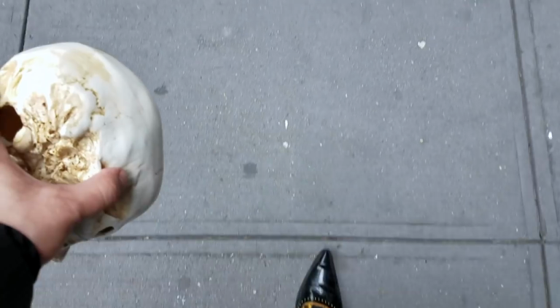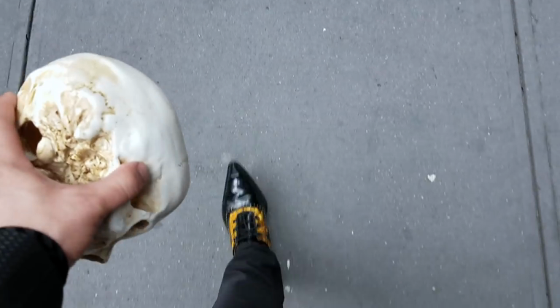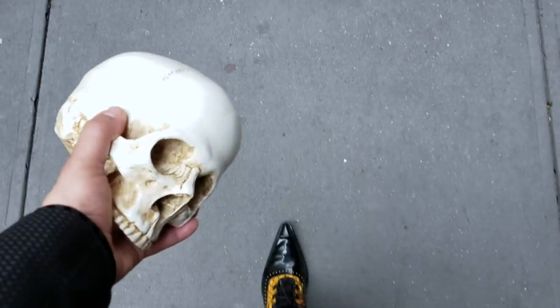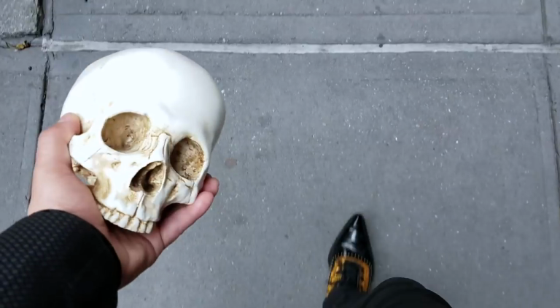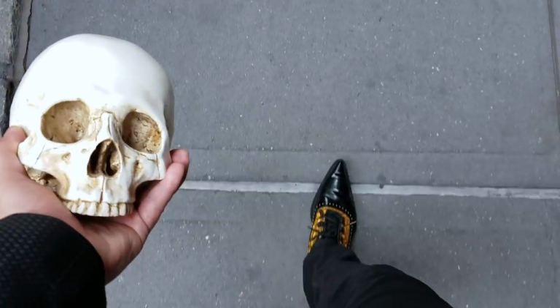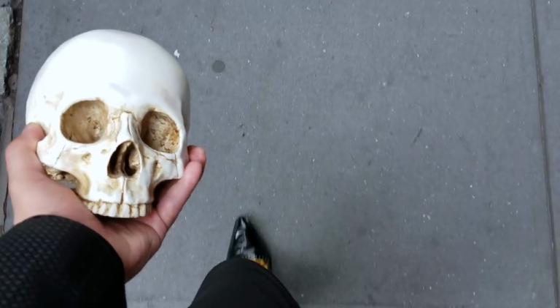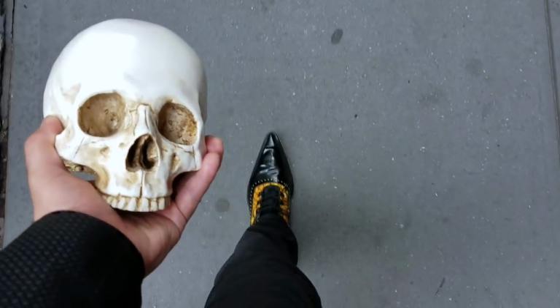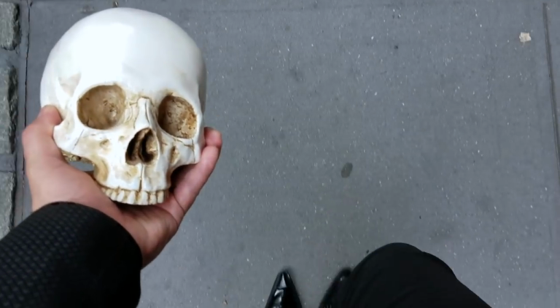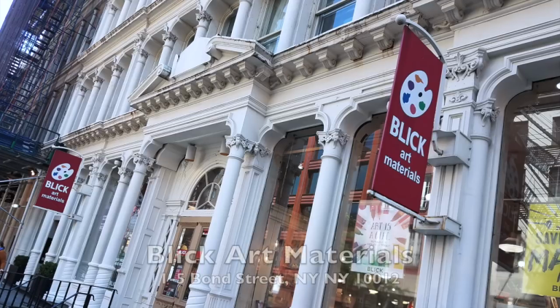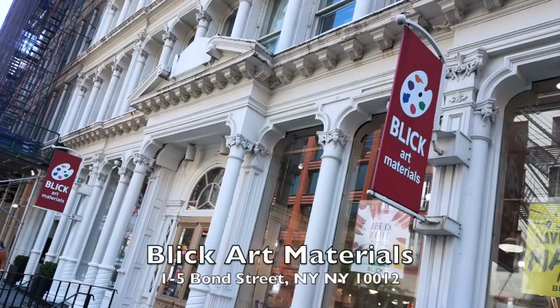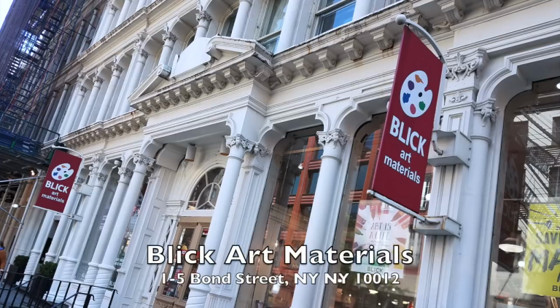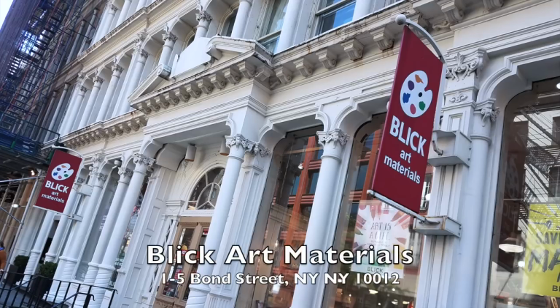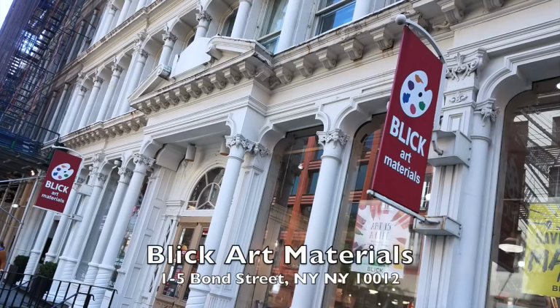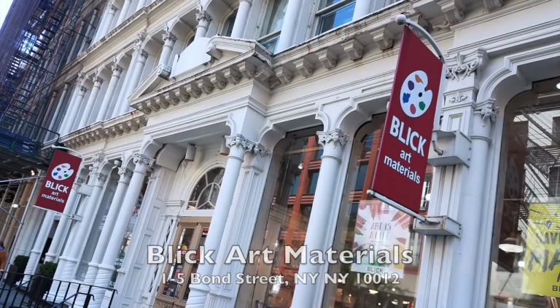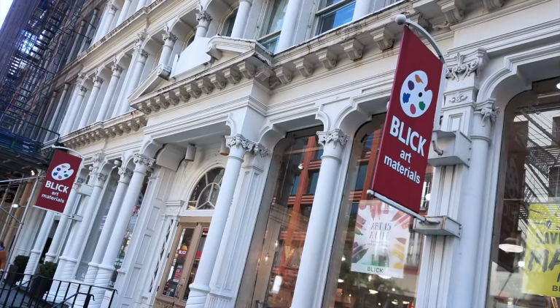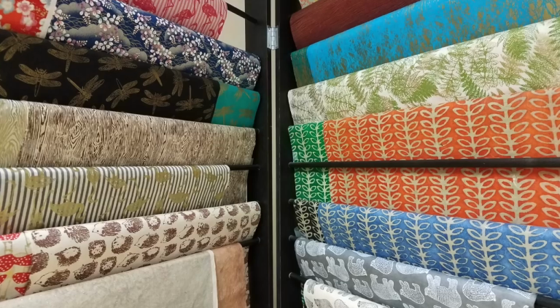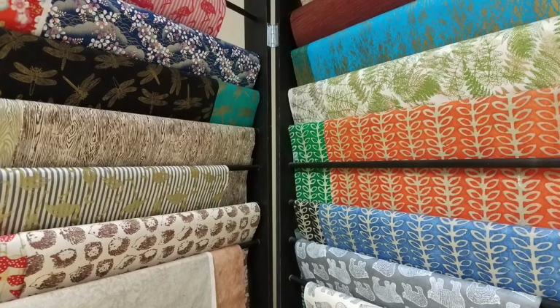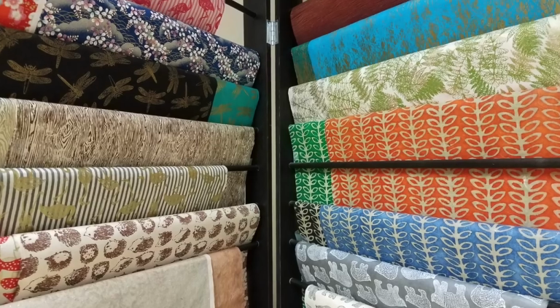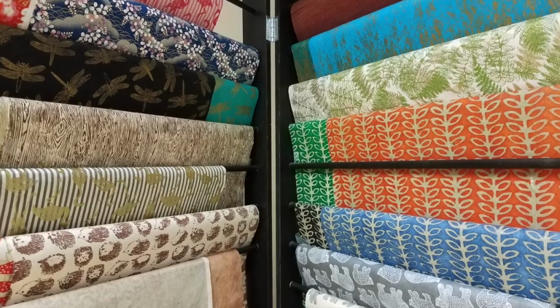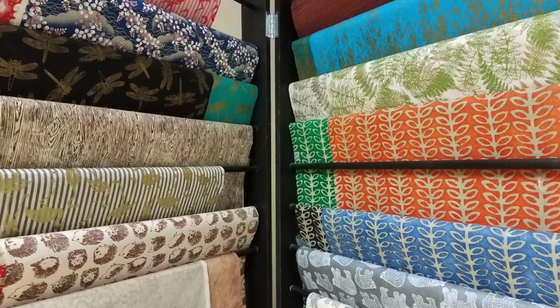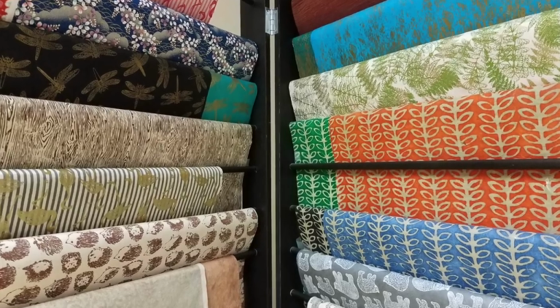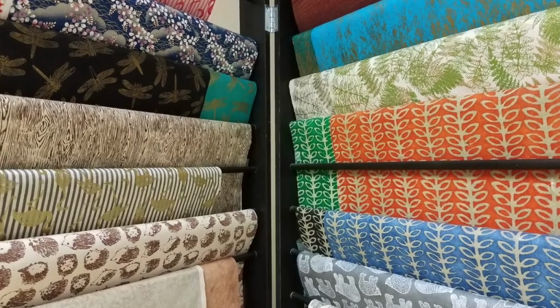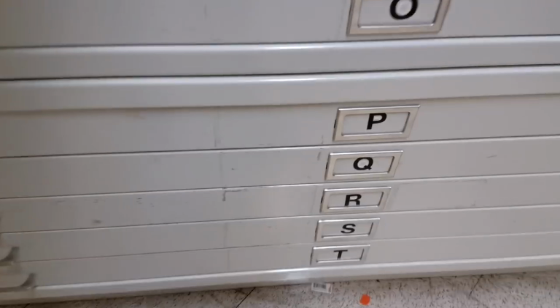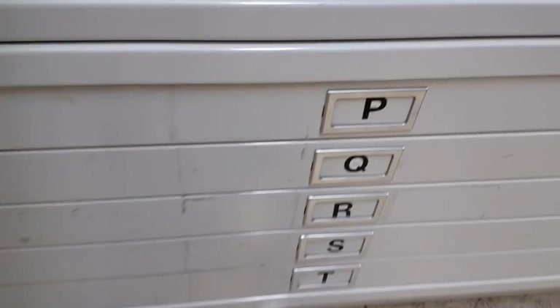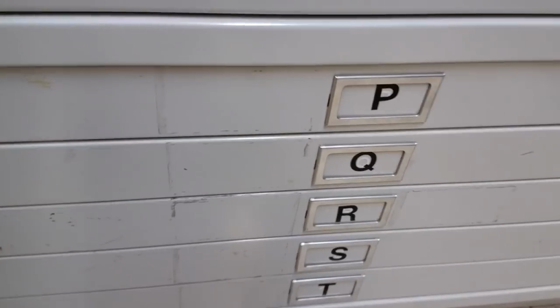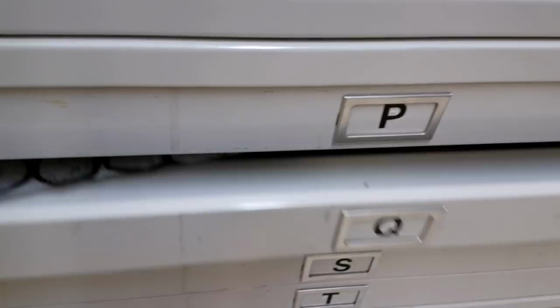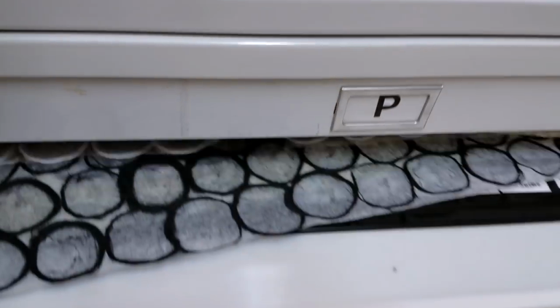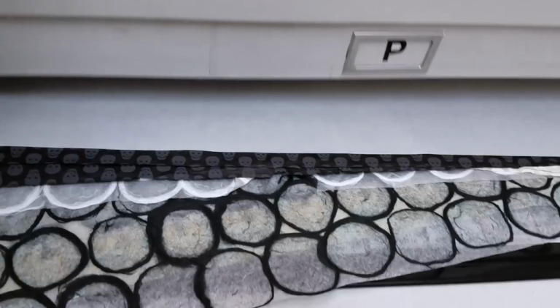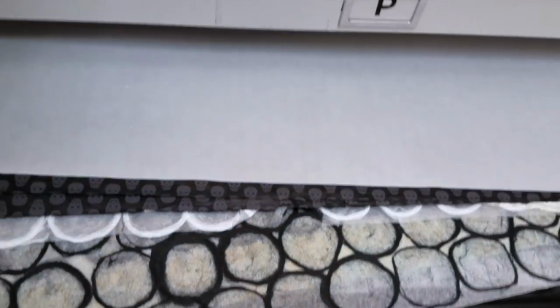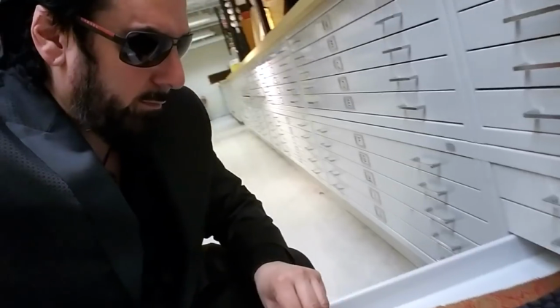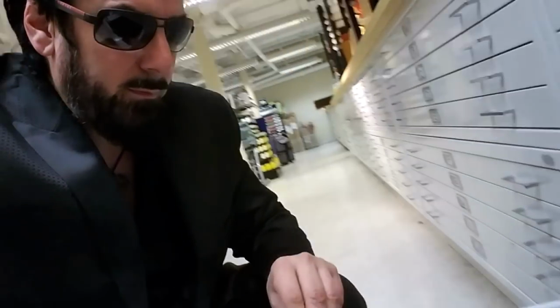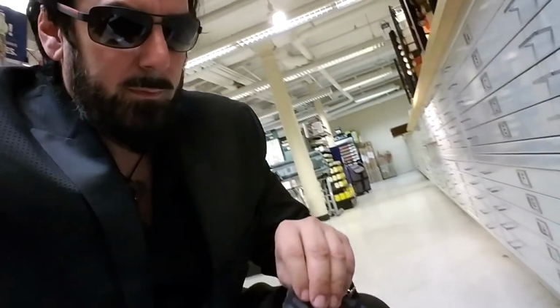Next, poor Yurik and I took a stroll to Blick Art Materials. There, from their vast collection of decorative paper, we found these wonderfully macabre prints.